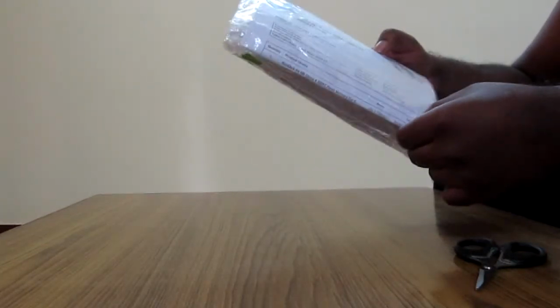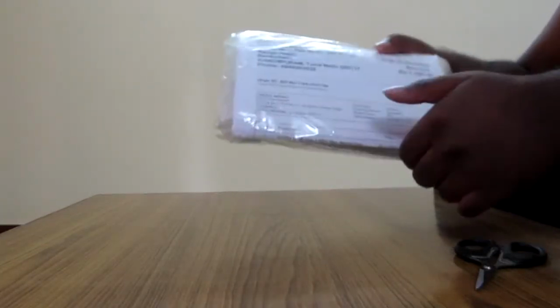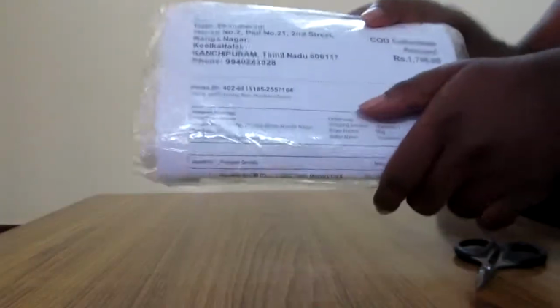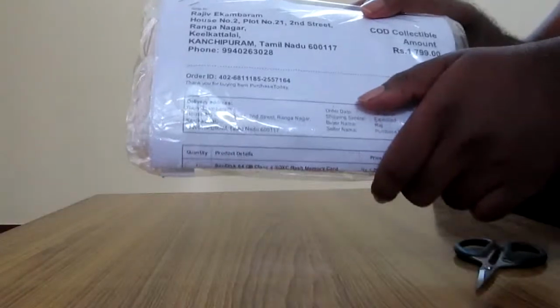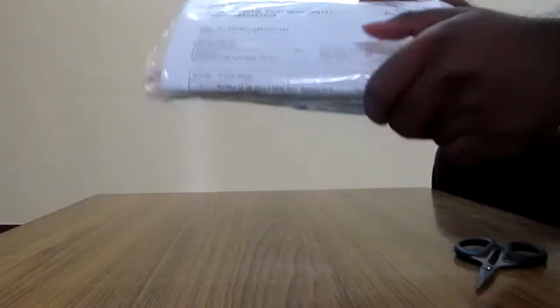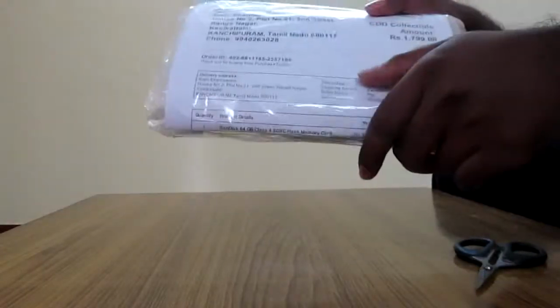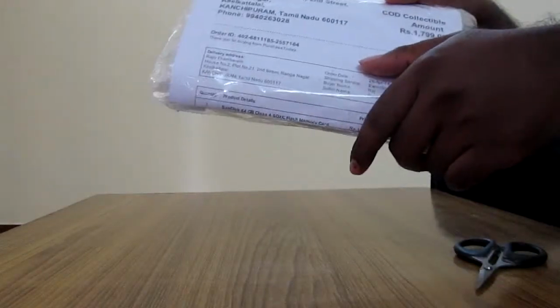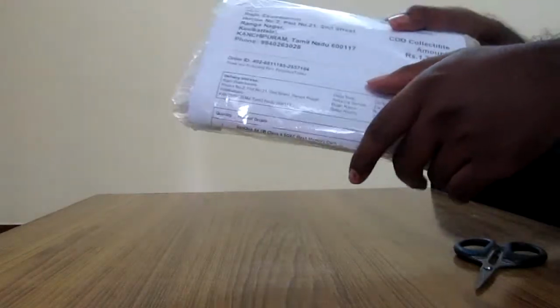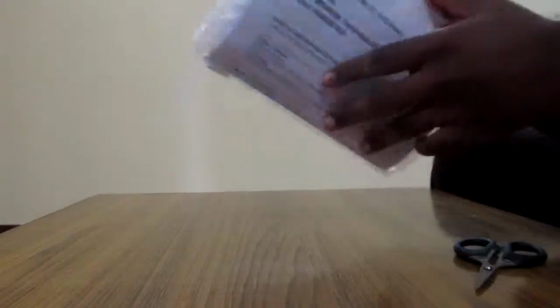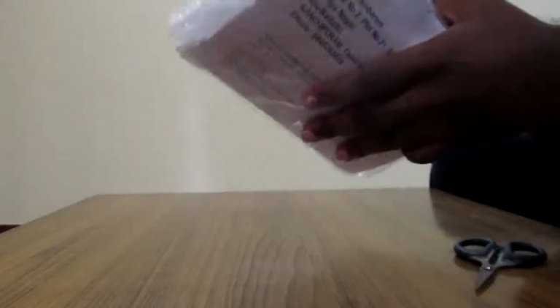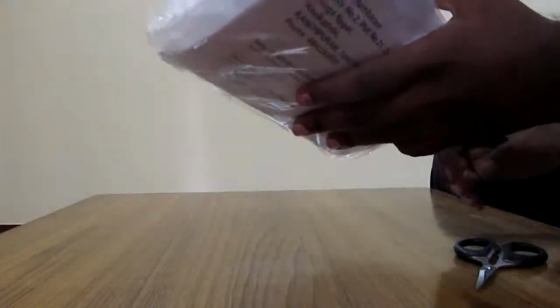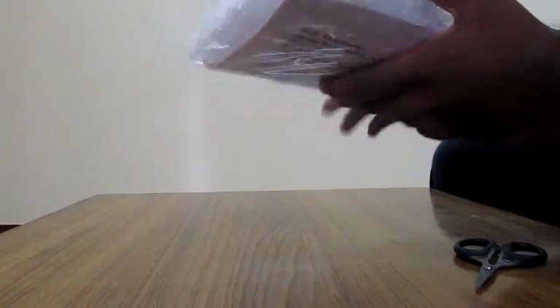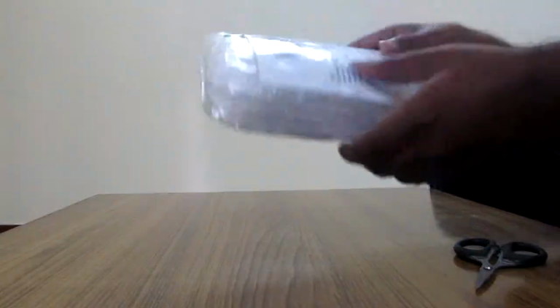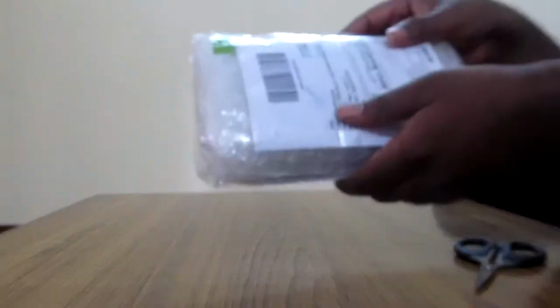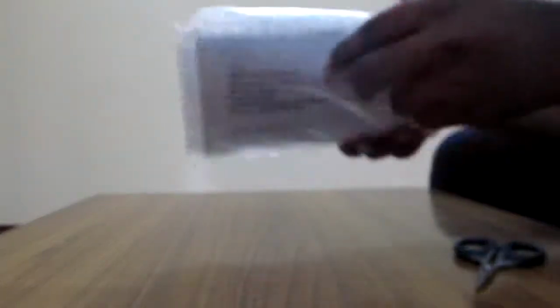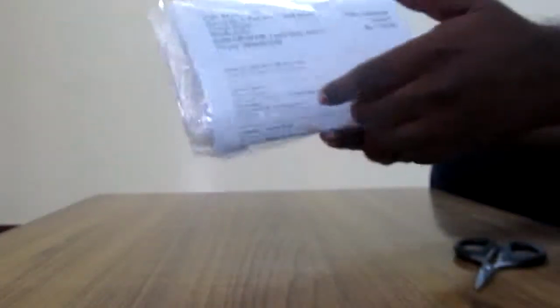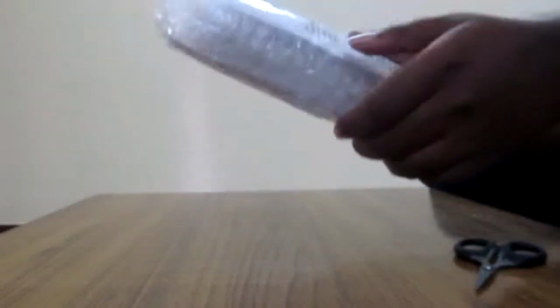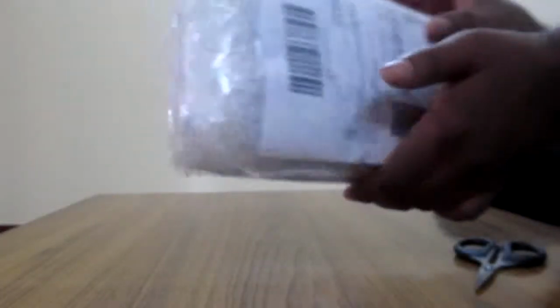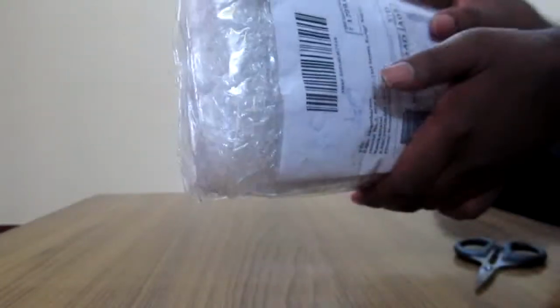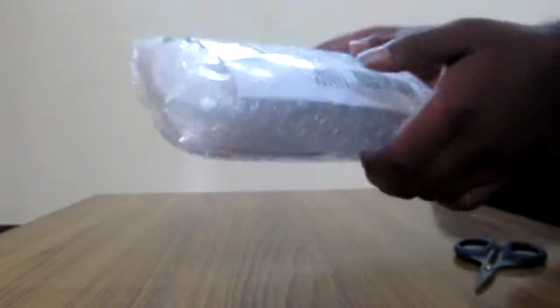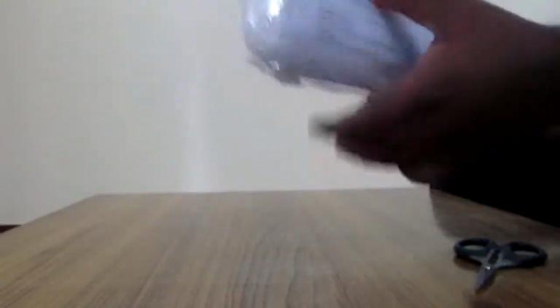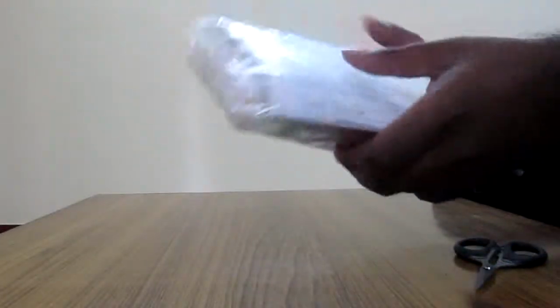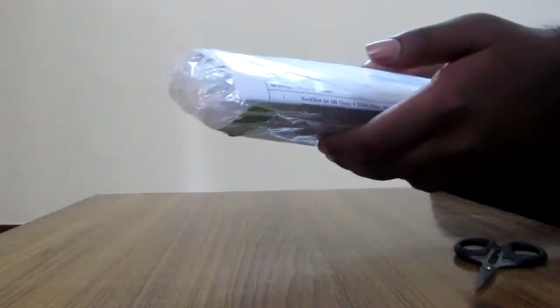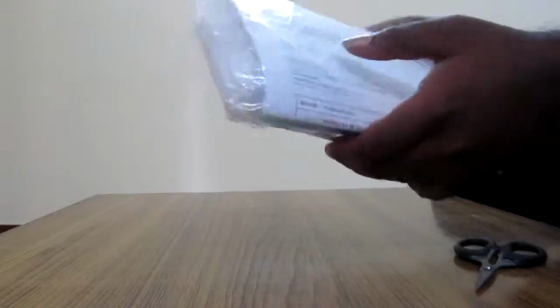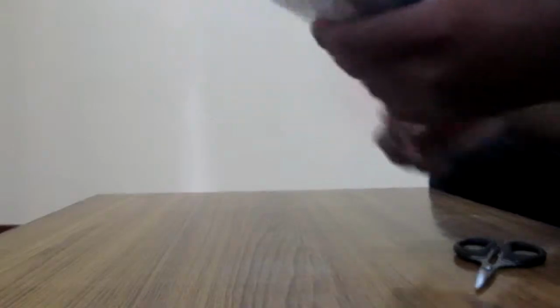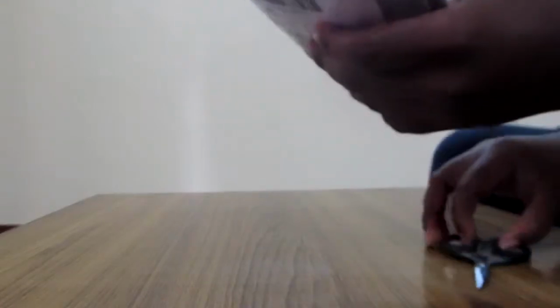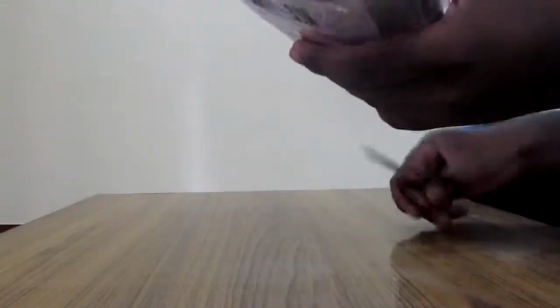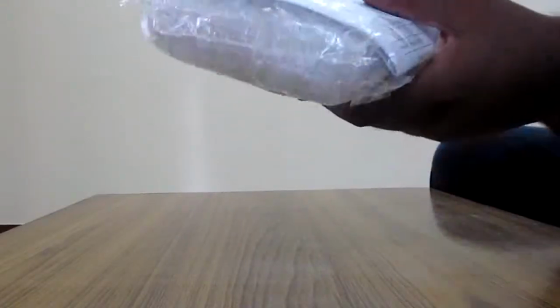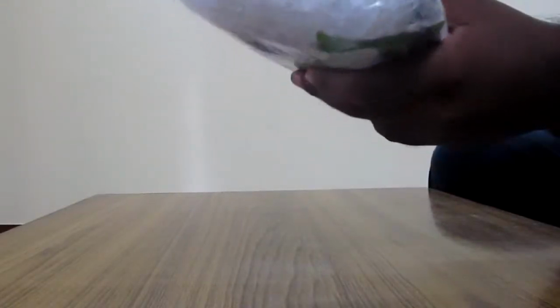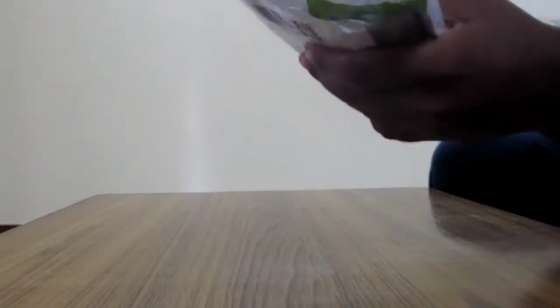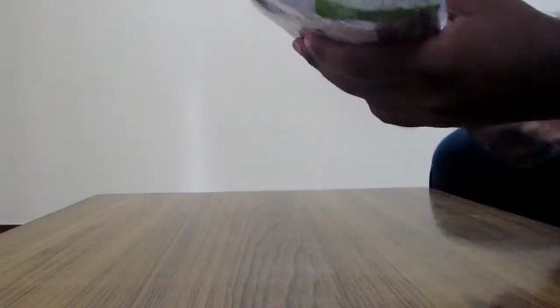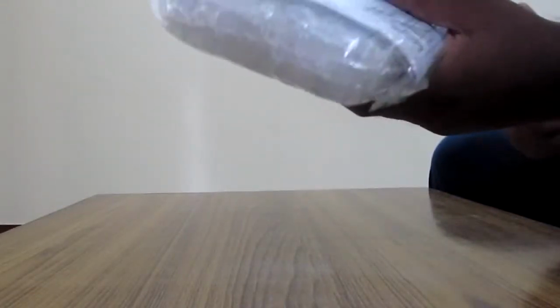So here it is. Let me unbox it — unpack it, I should say, because it's not a box. It's just a wrapper. Let me unpack it and see how good the product is inside.